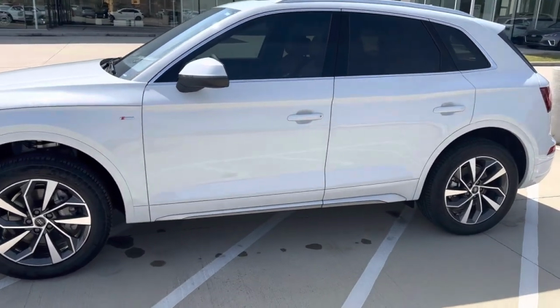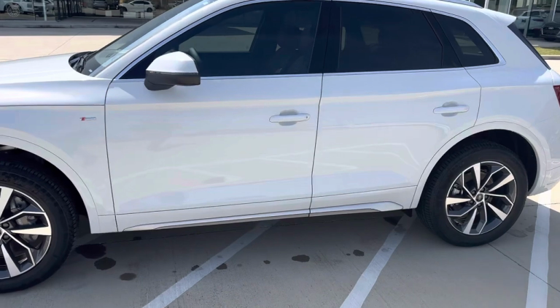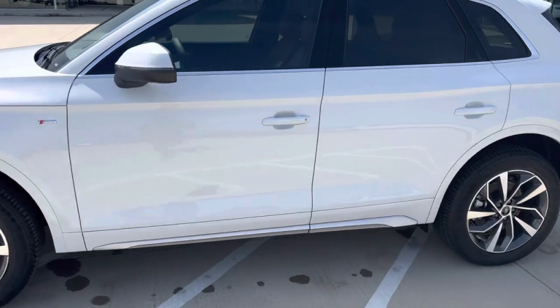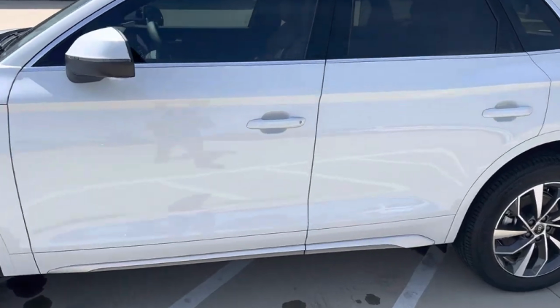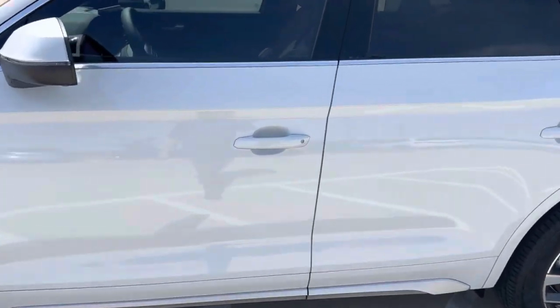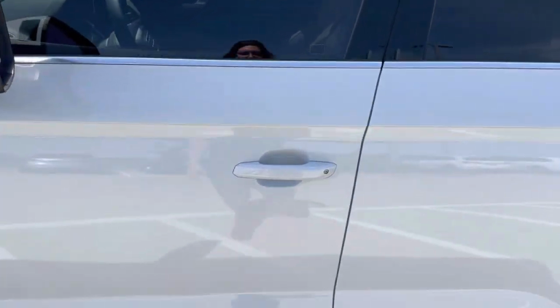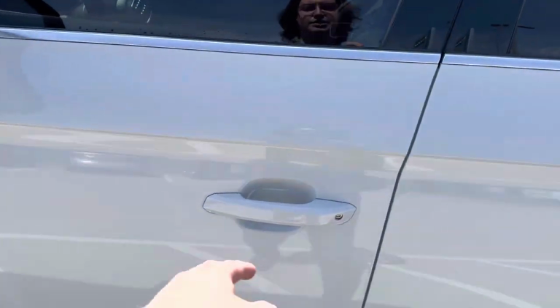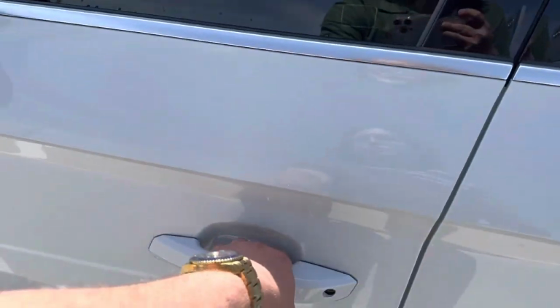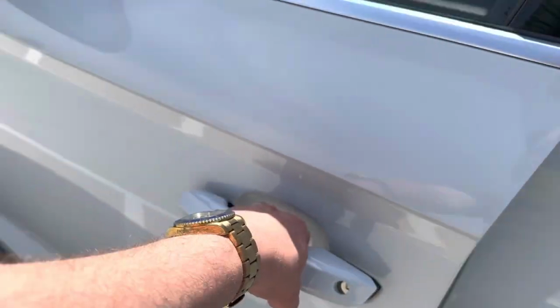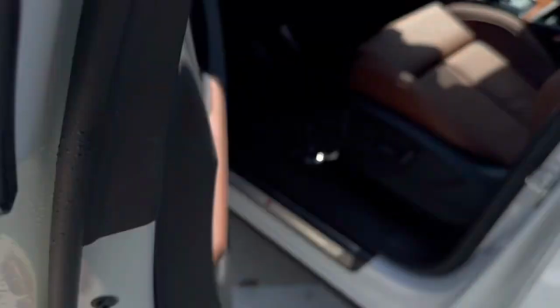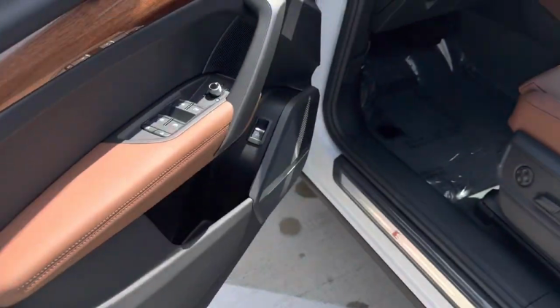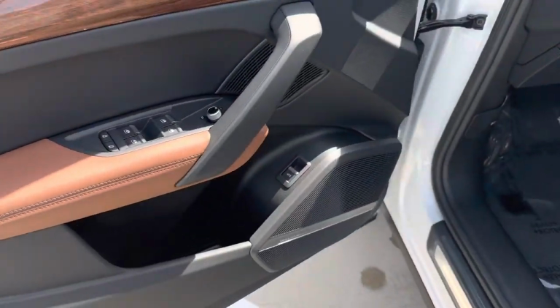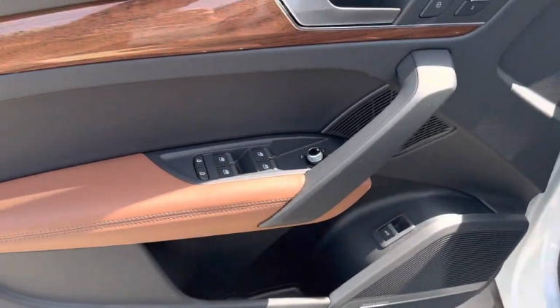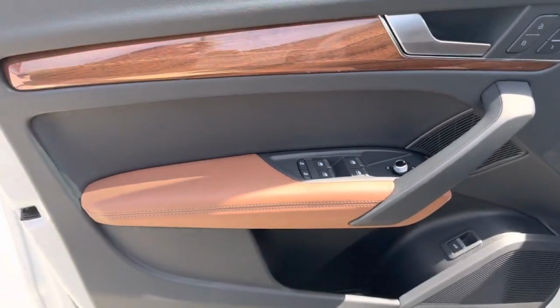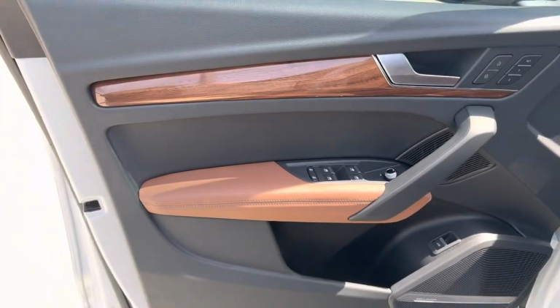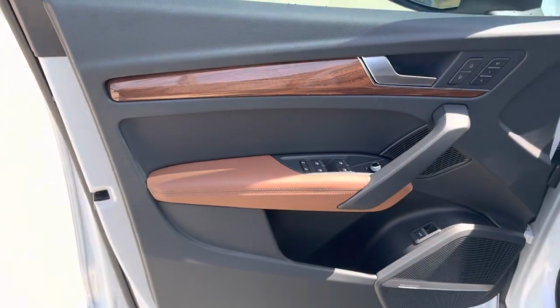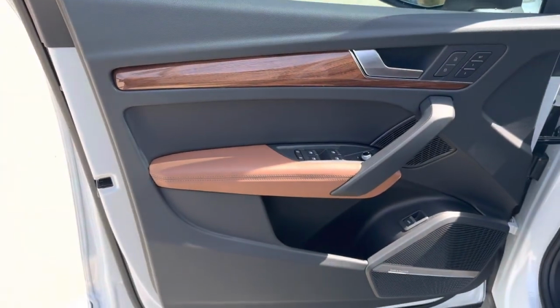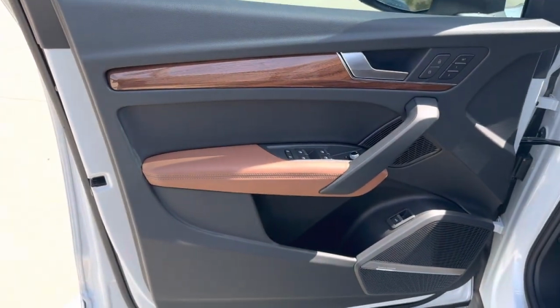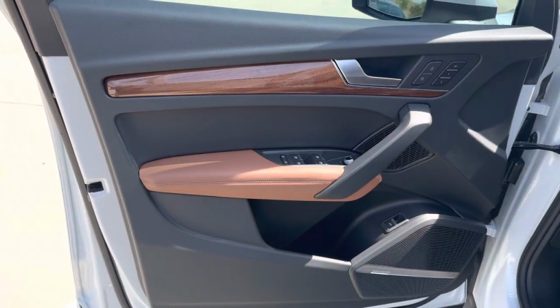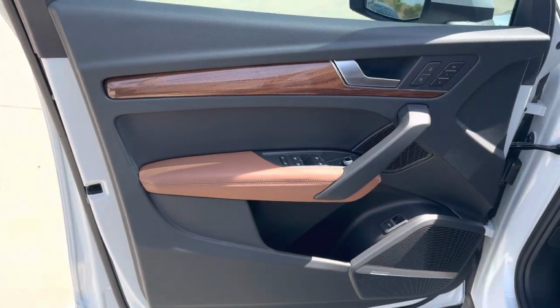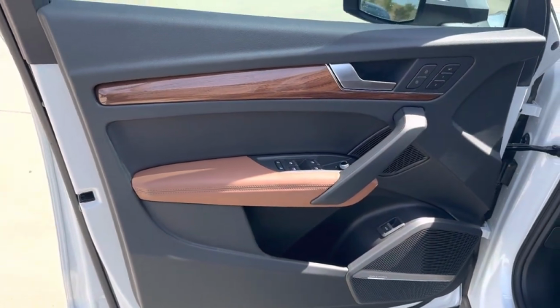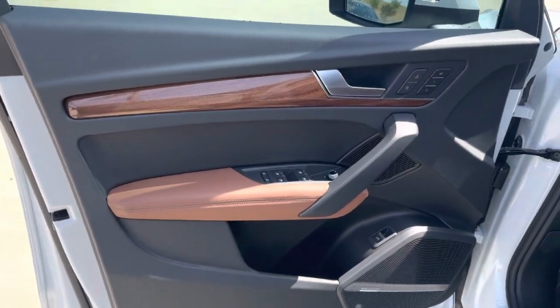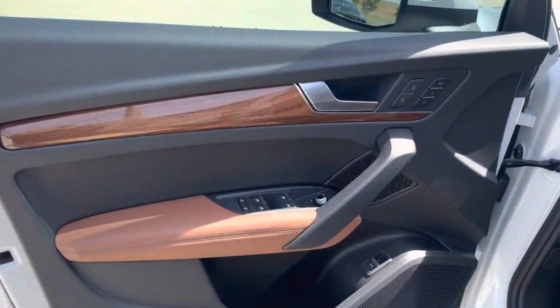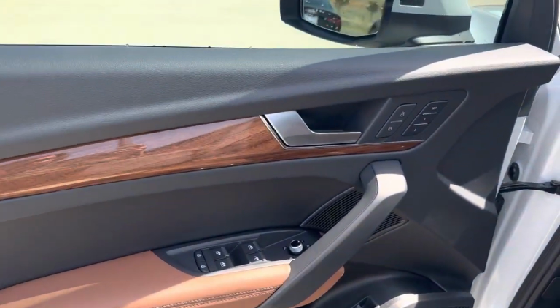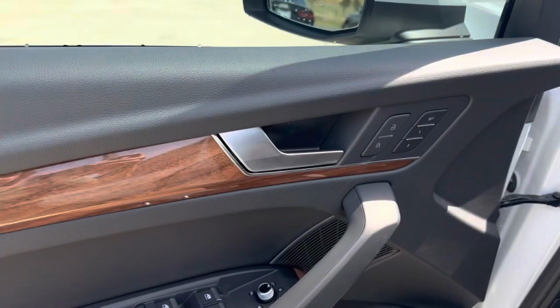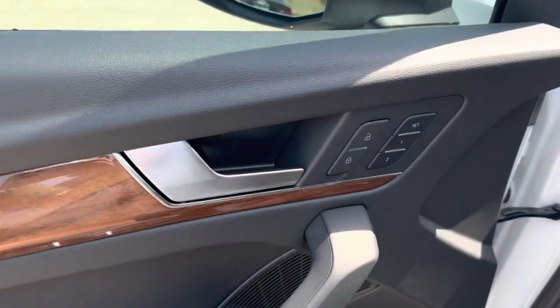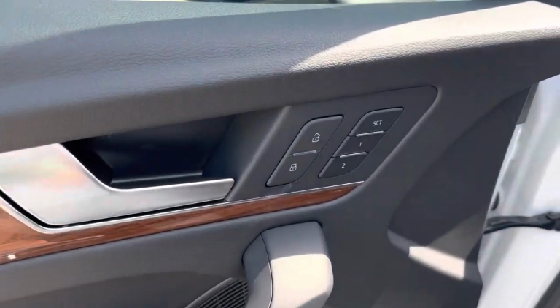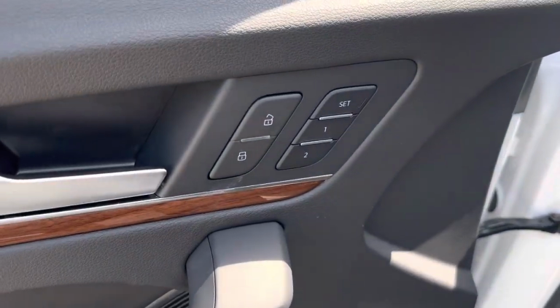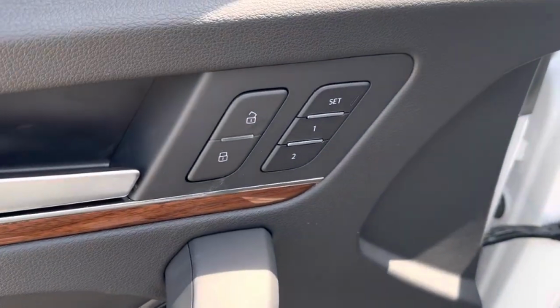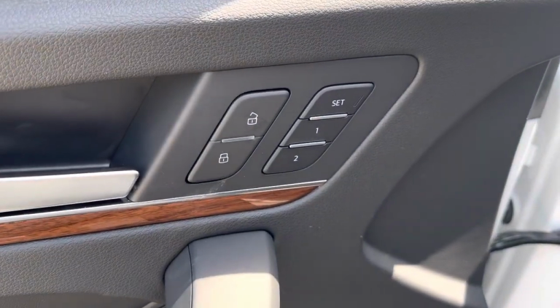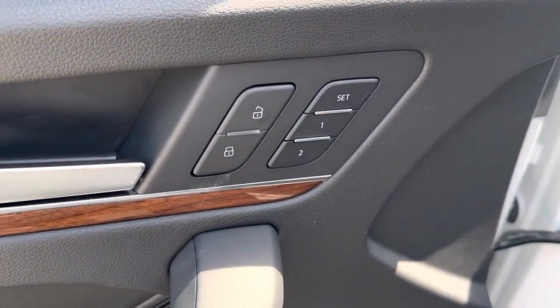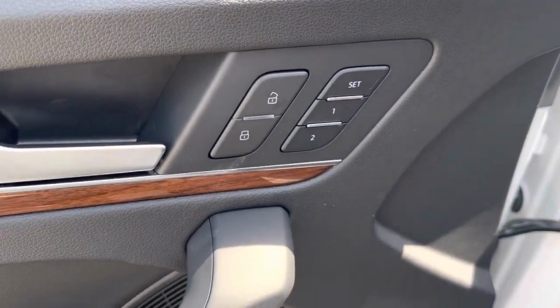Let's take a look at the interior. This is keyless entry with push button start. Very nice use of wood and aluminum throughout the vehicle. We've got heated and ventilated seats with memory for the front.